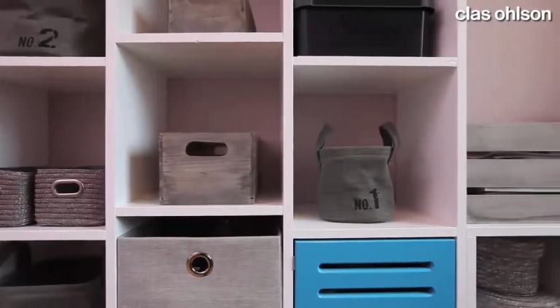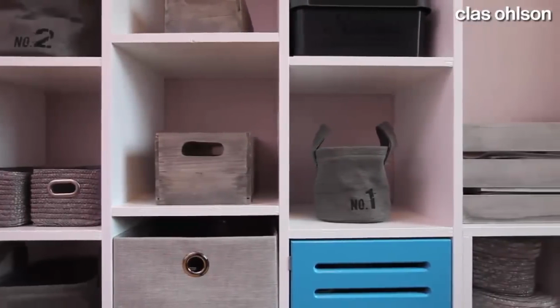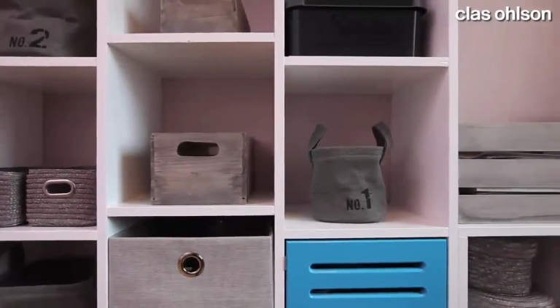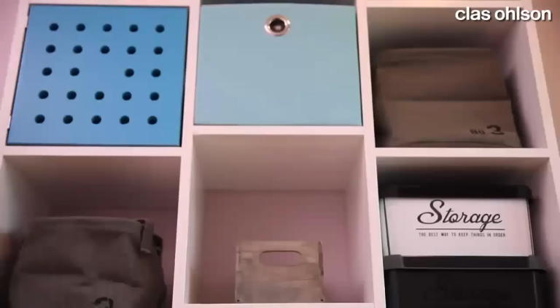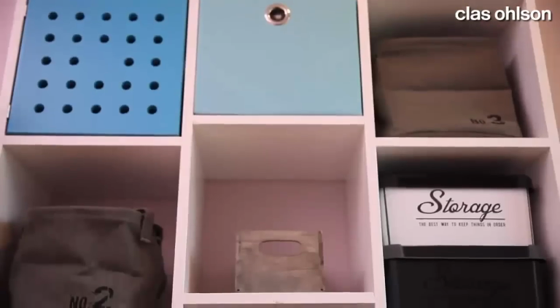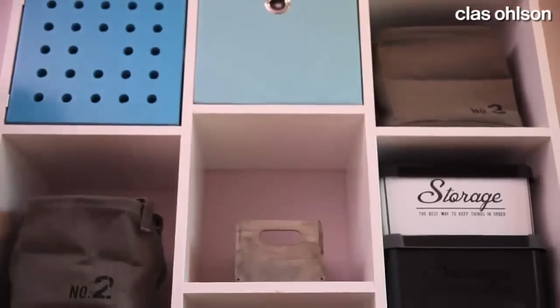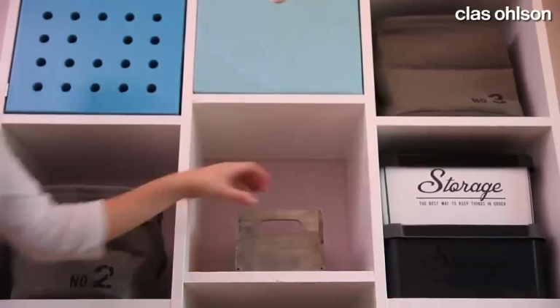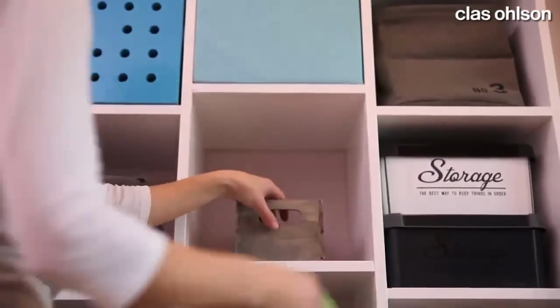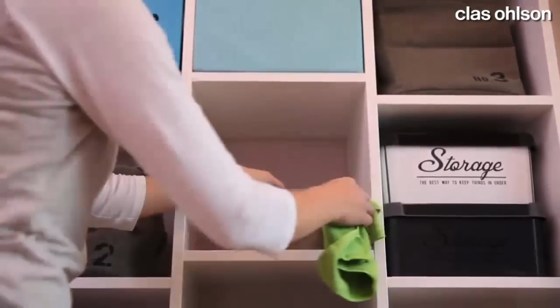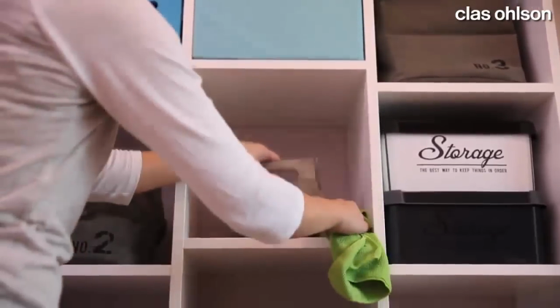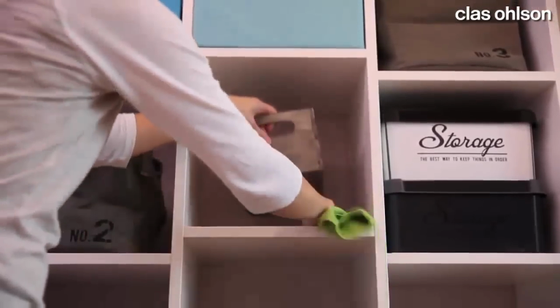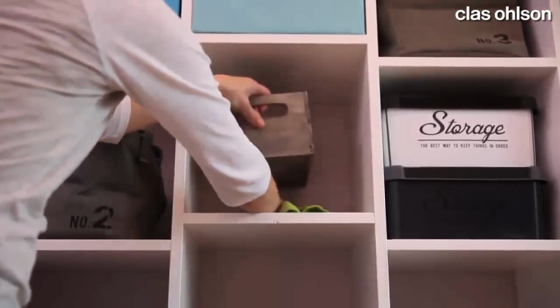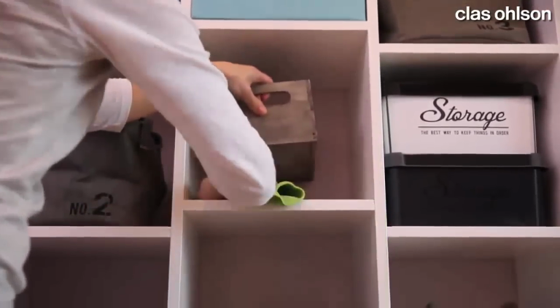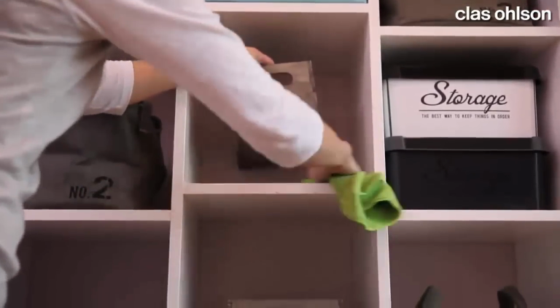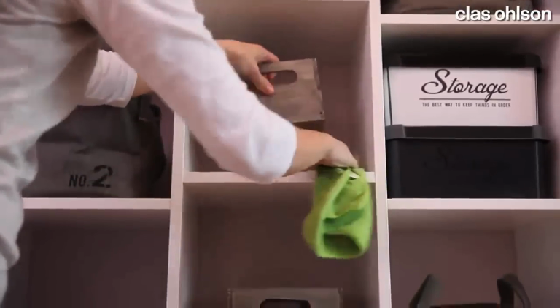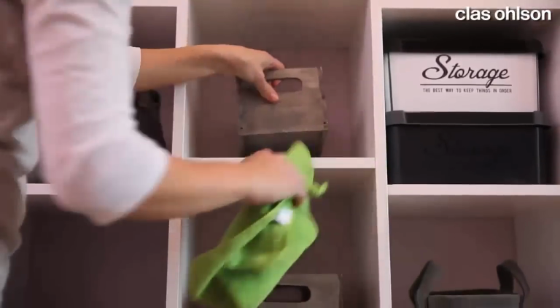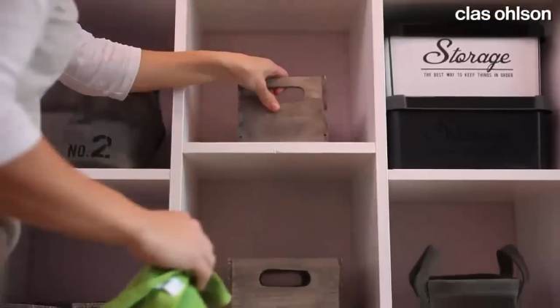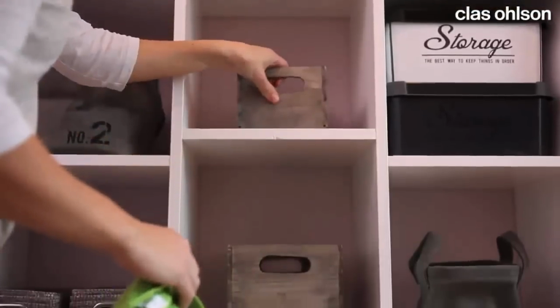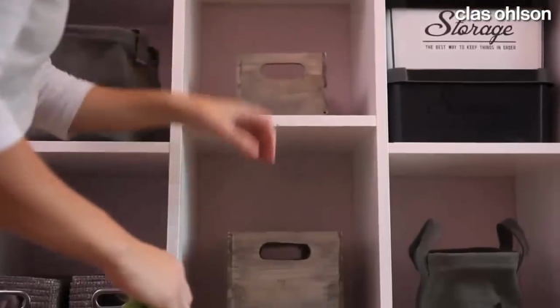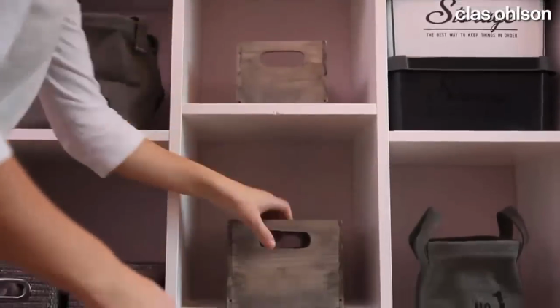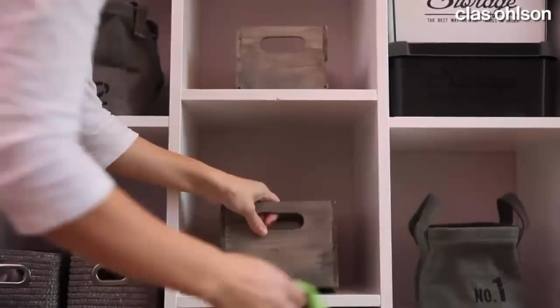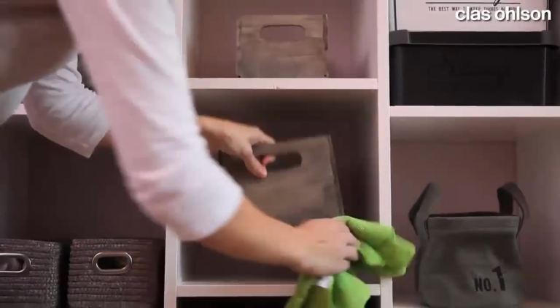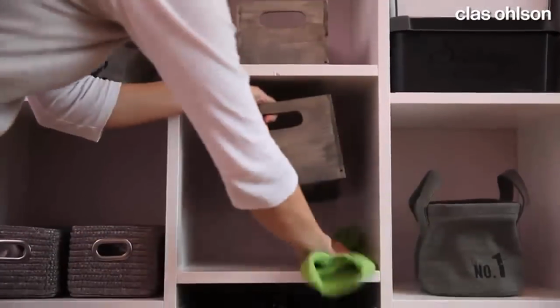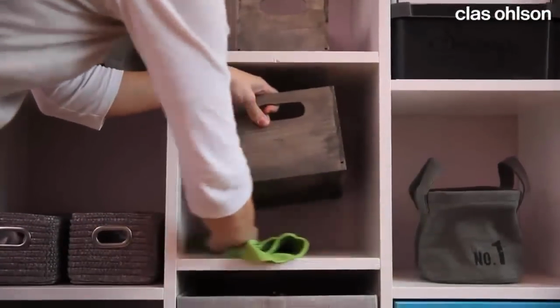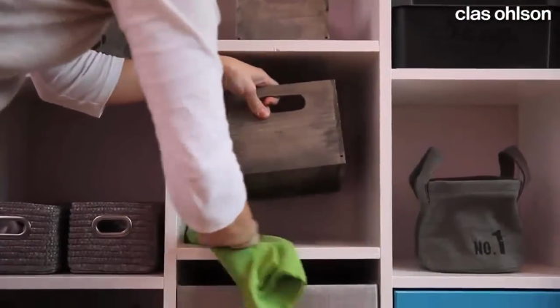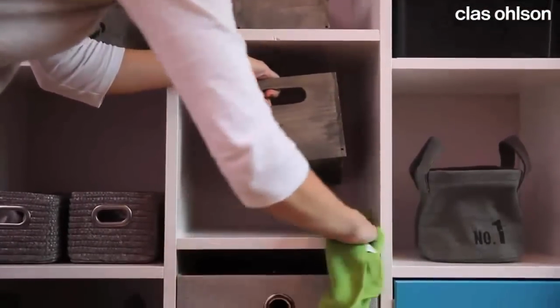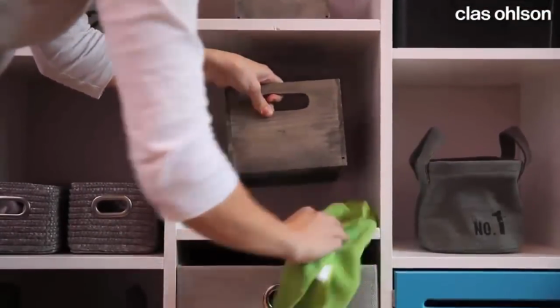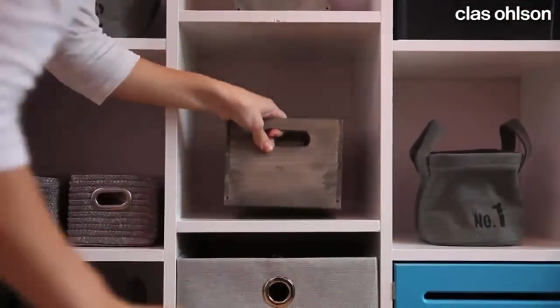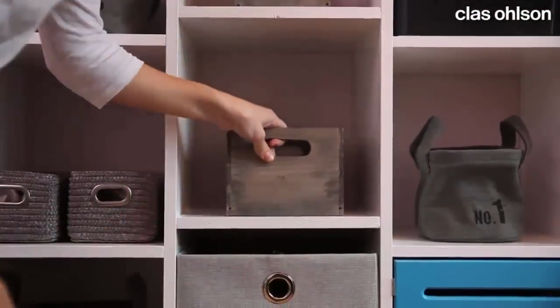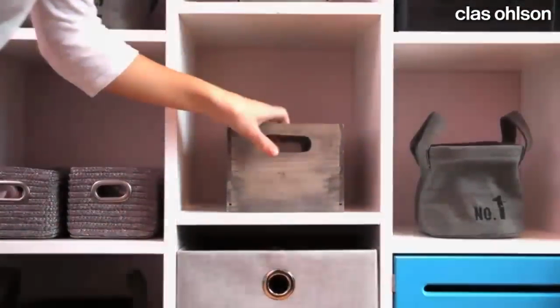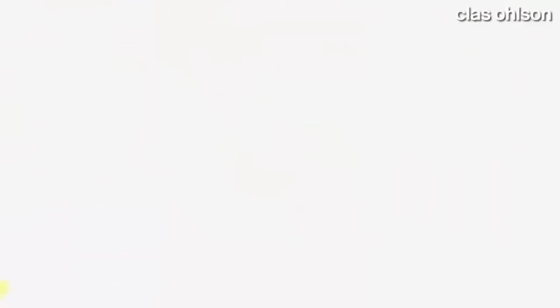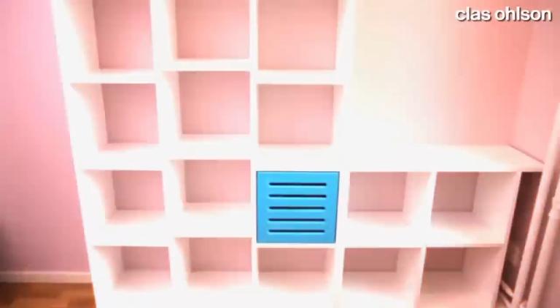To finish, get rid of any dust by wiping boxes and surfaces with a microfiber cloth. They're just as effective when used wet or dry and don't require any cleaning products.